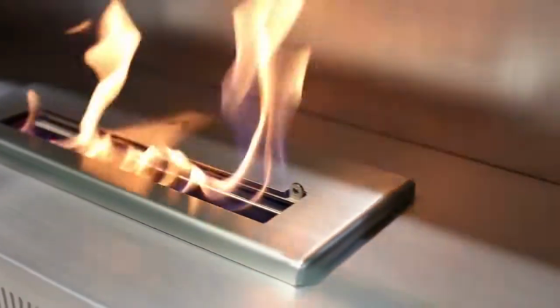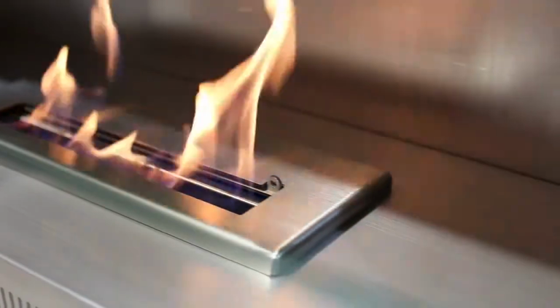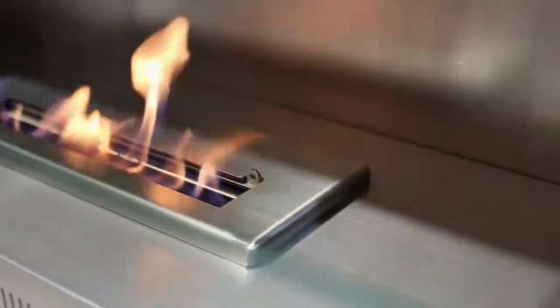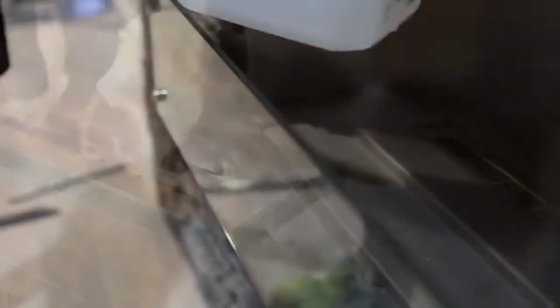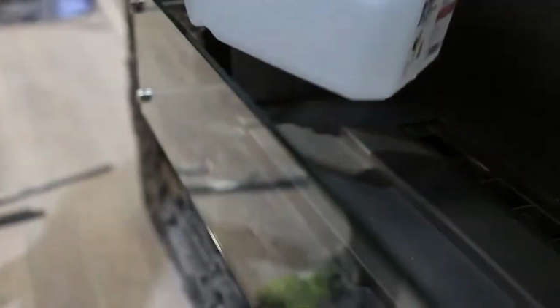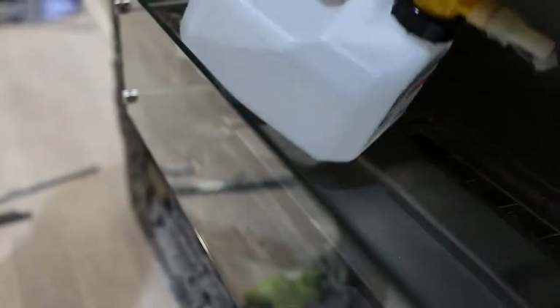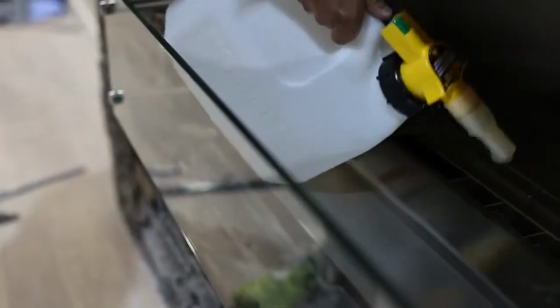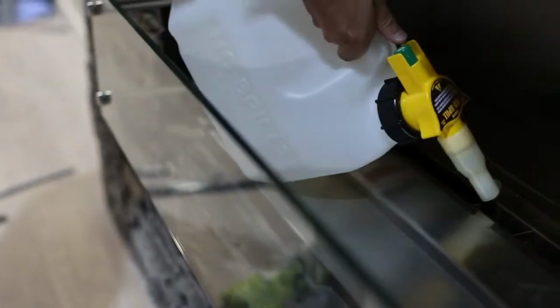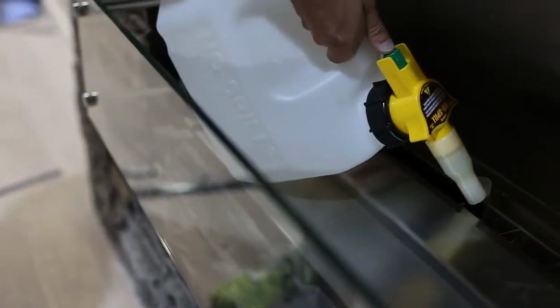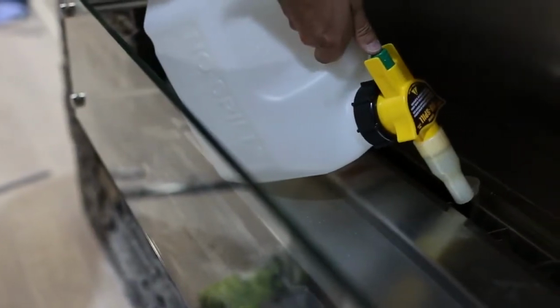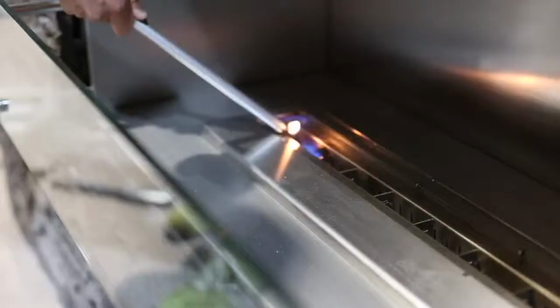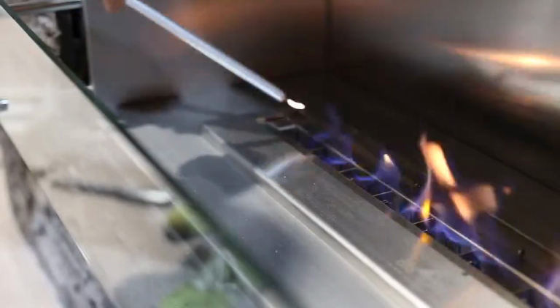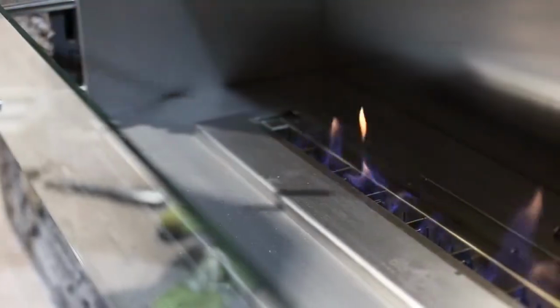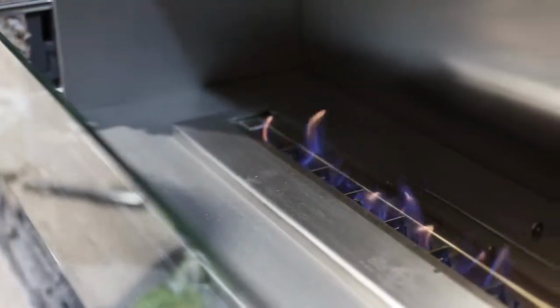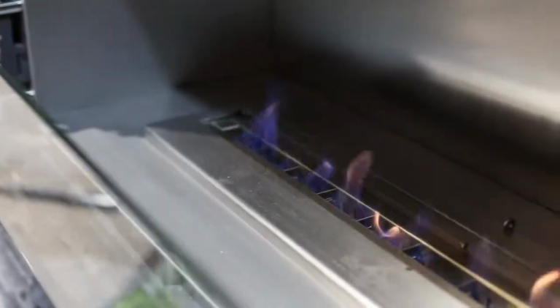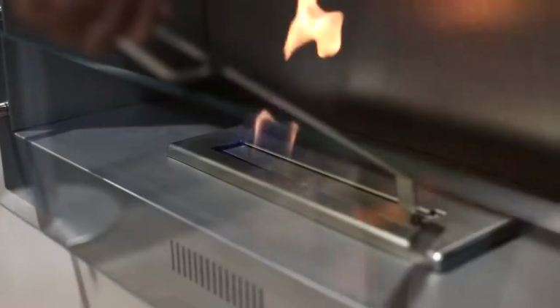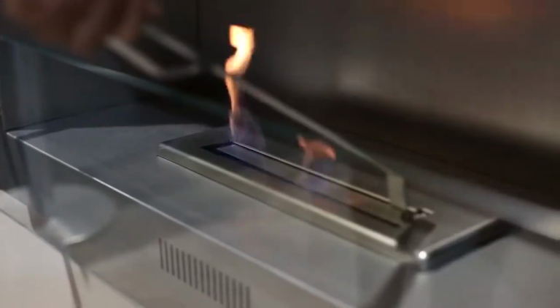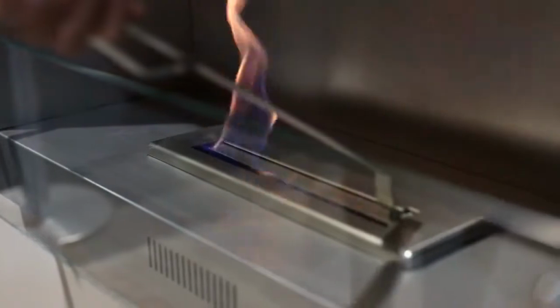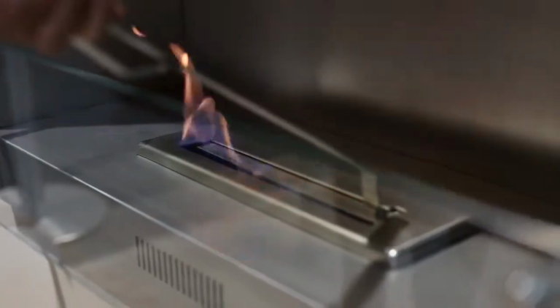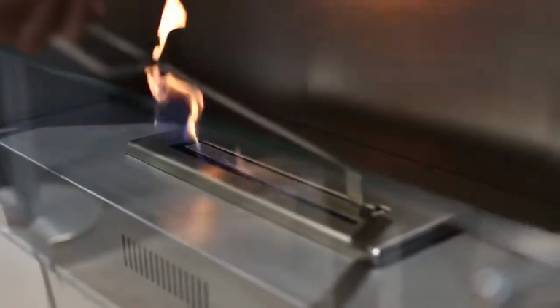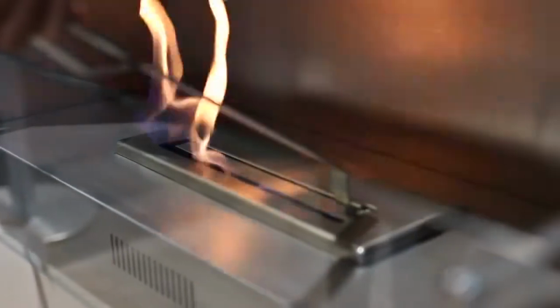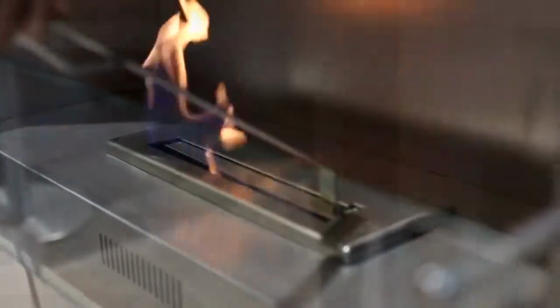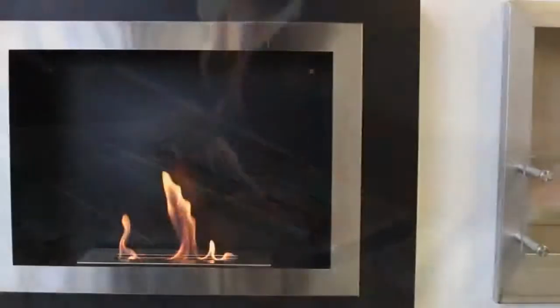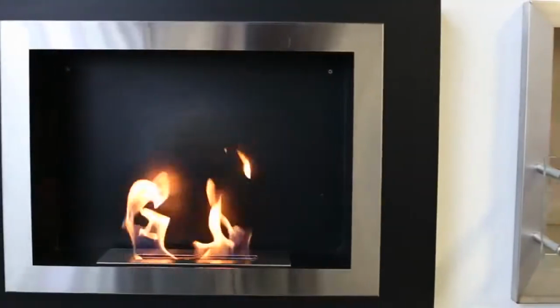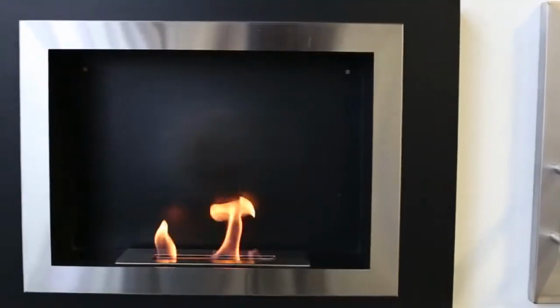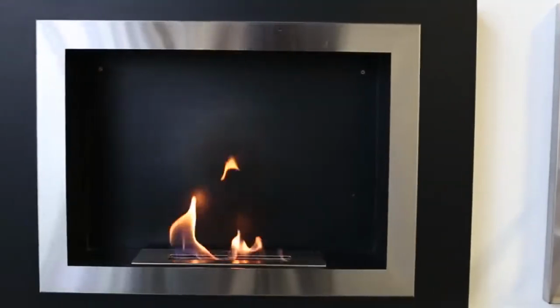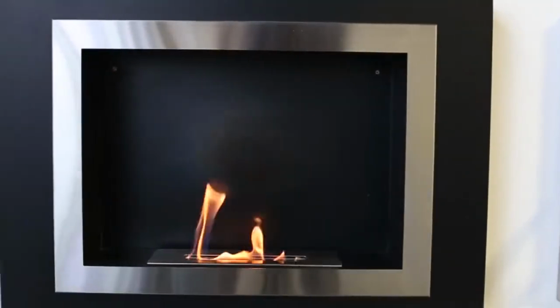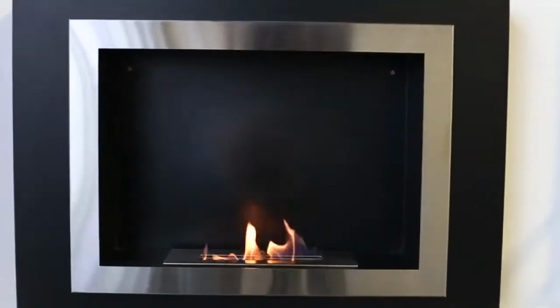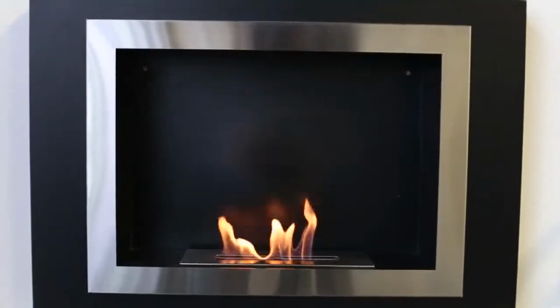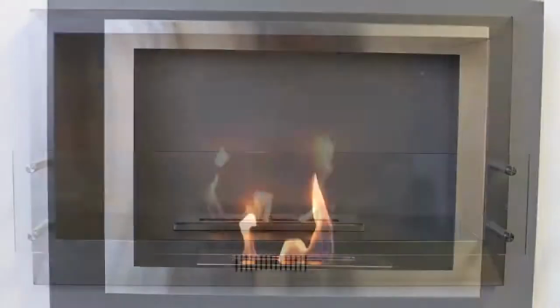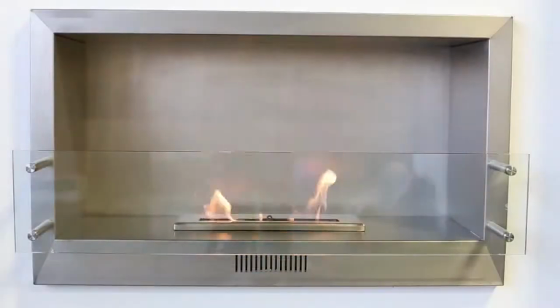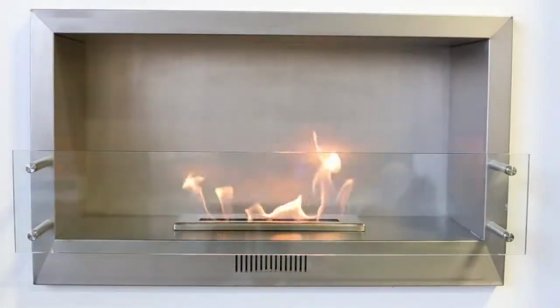It's easy to use. Just pour in your fuel, light your fire, and set your temperature. In 15 to 30 minutes your fireplace will be ready to use.